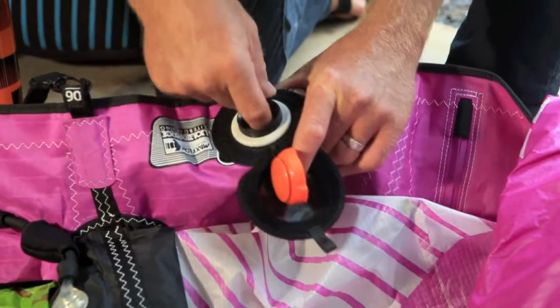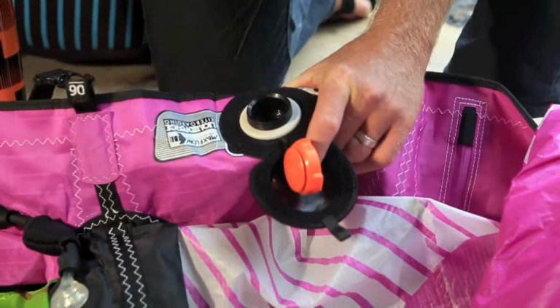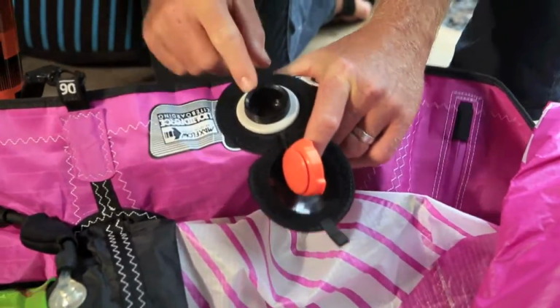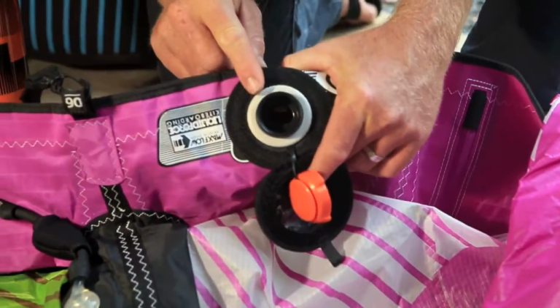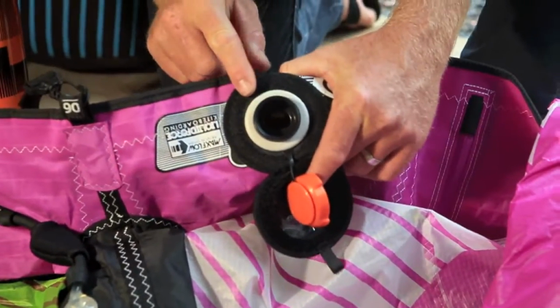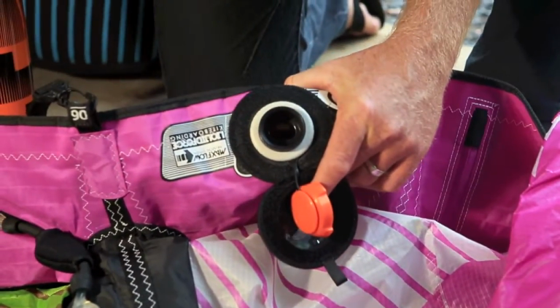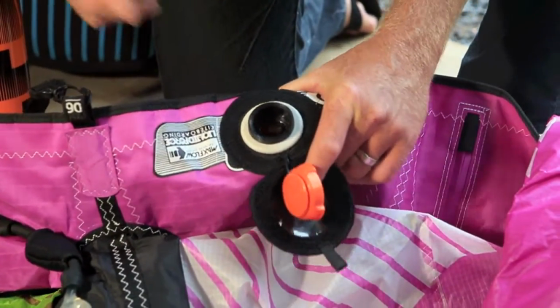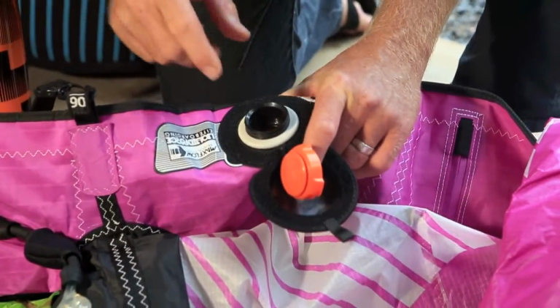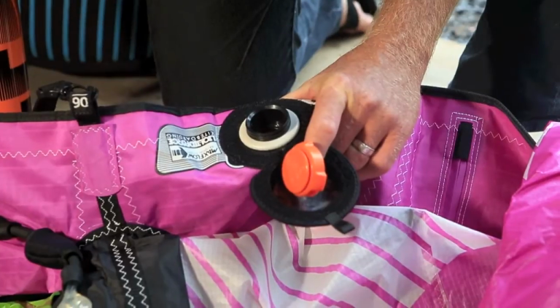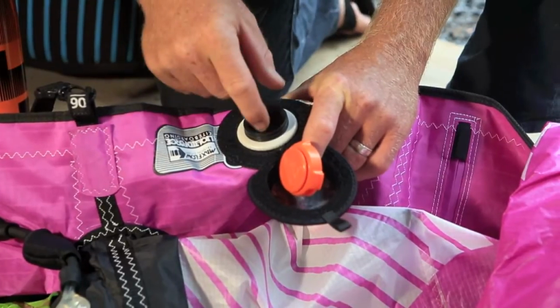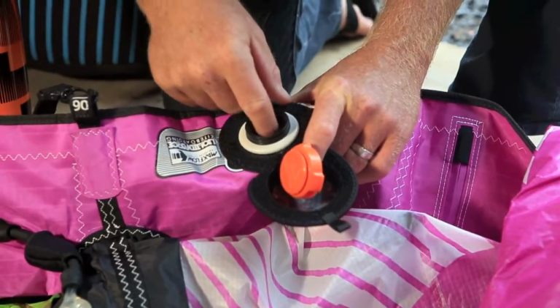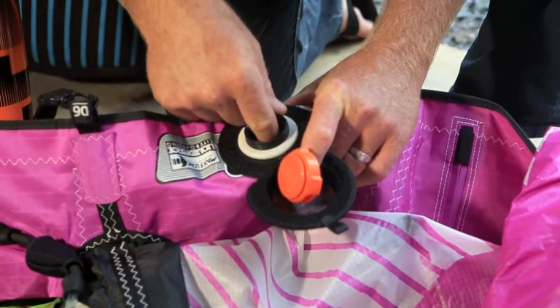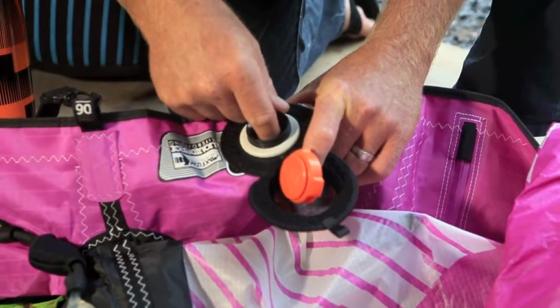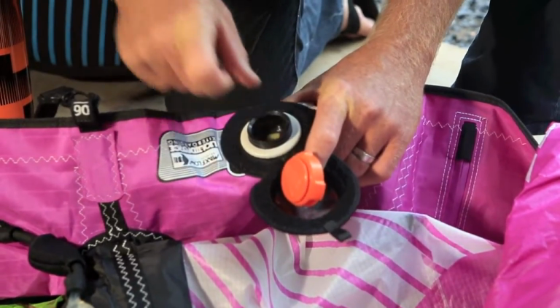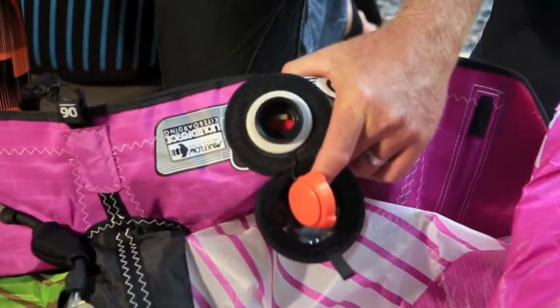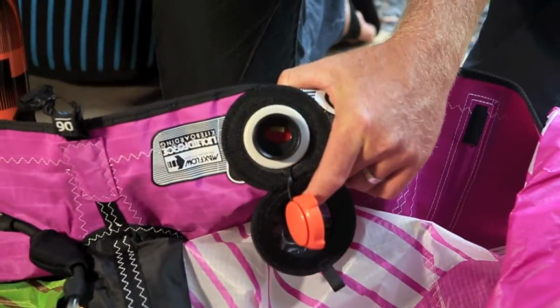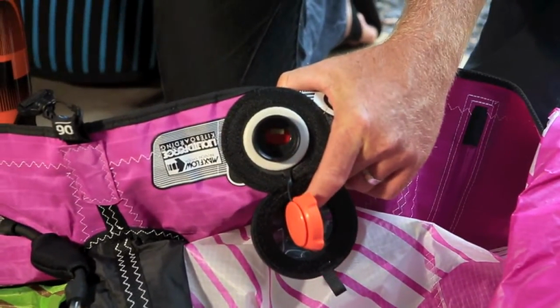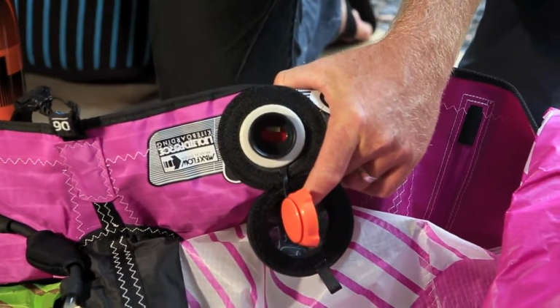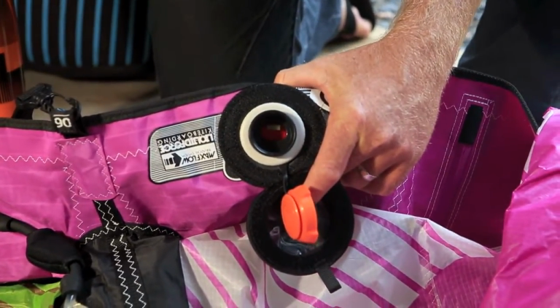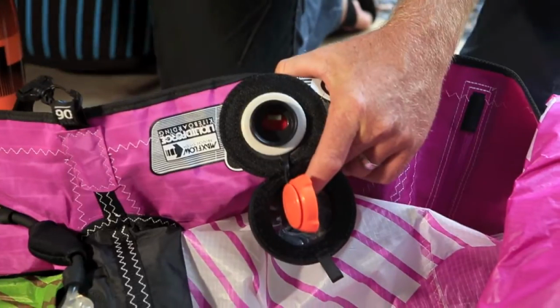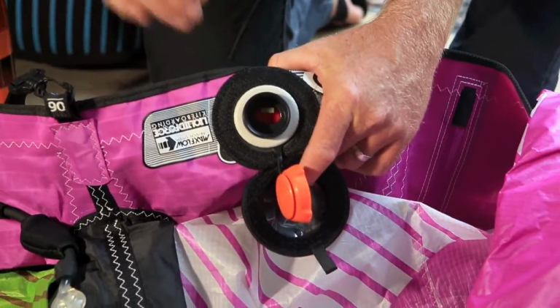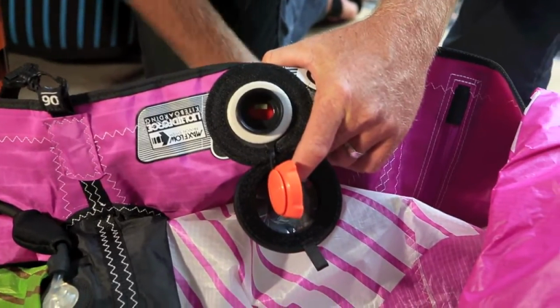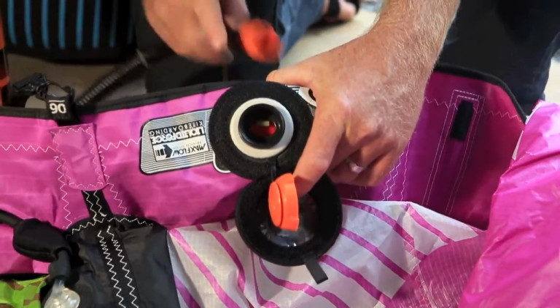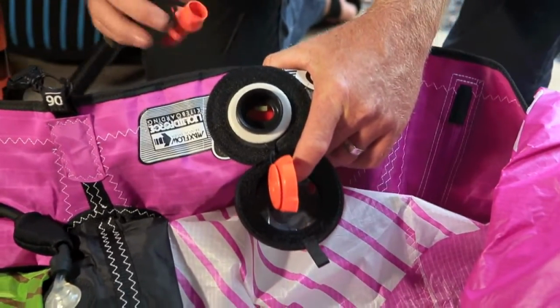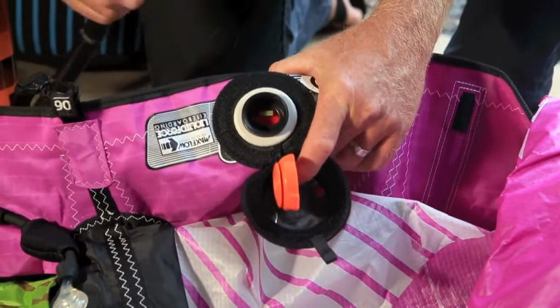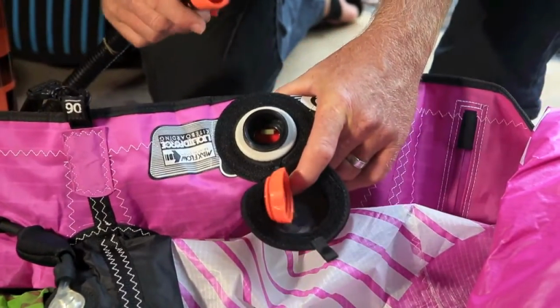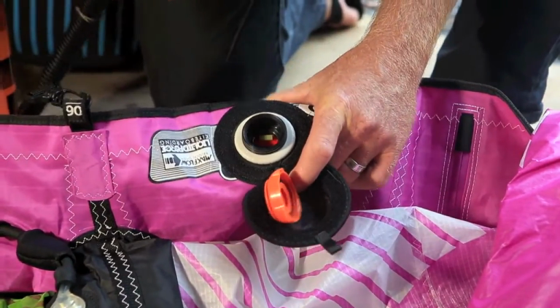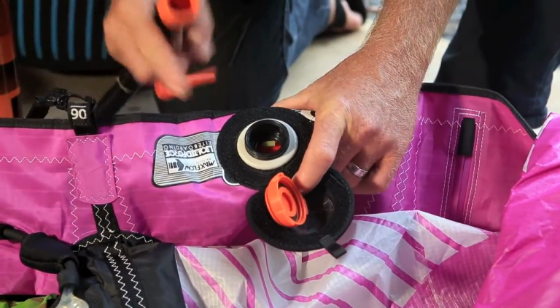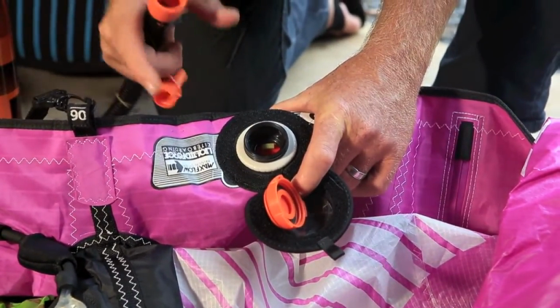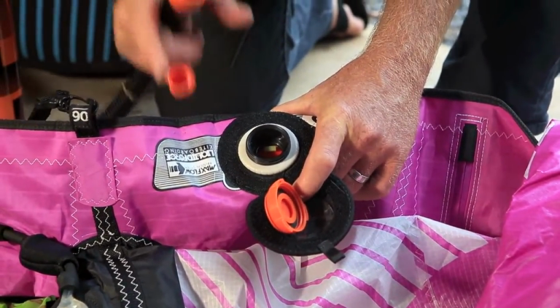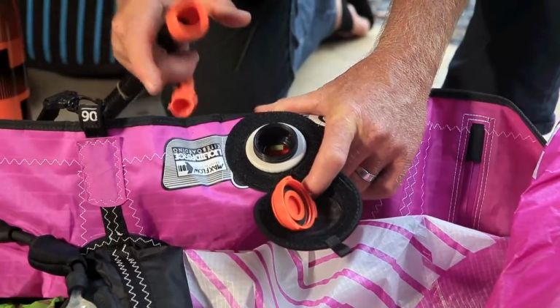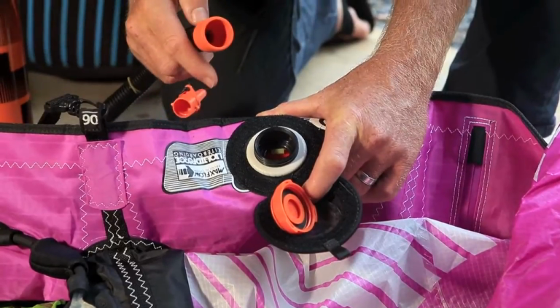If it is not rocking freely back and forth, it's very easy to reset. Just reach your finger down in there, pull on the little yellow tab, and that will reset it to make it rock back and forth, eliminating any back pressure into the pump due to our very large oversized valve.